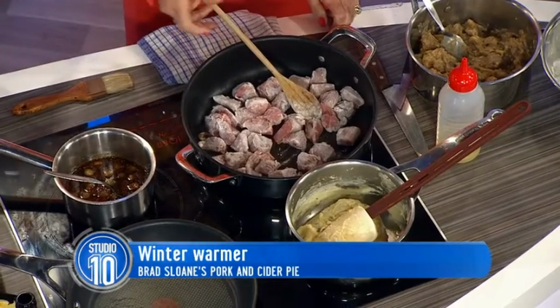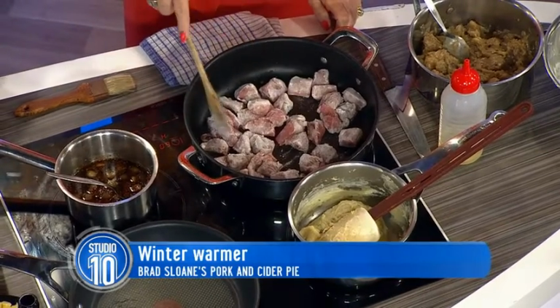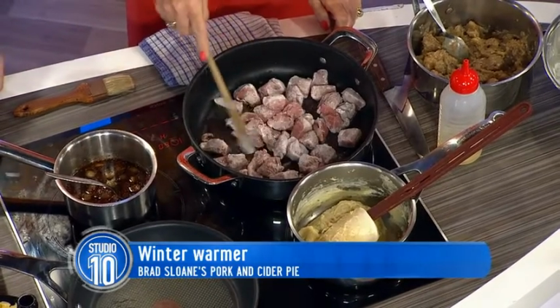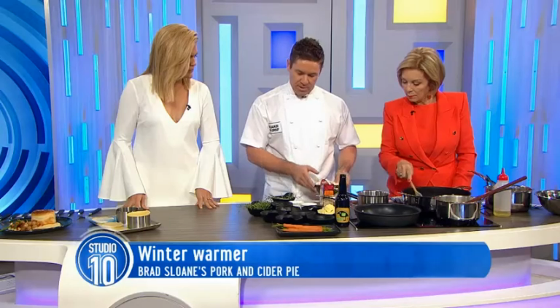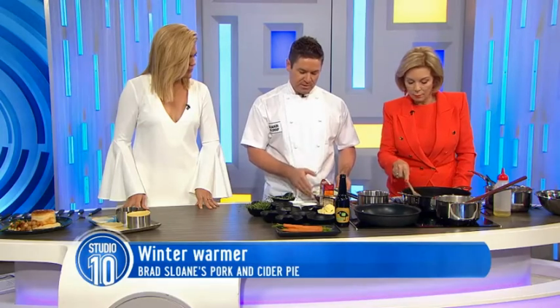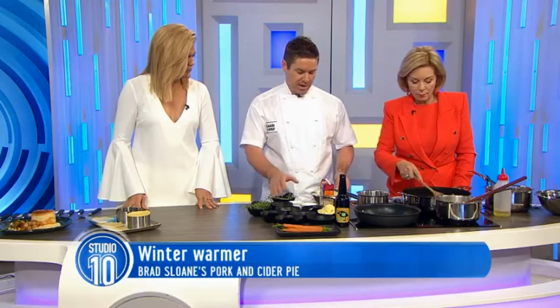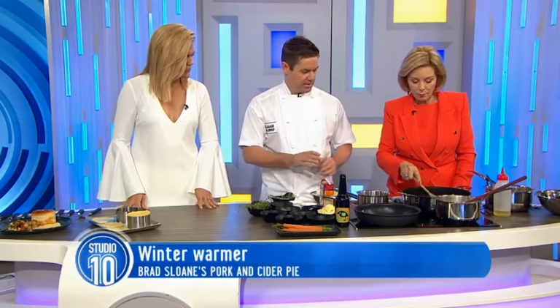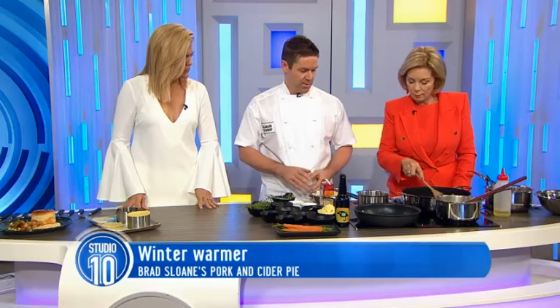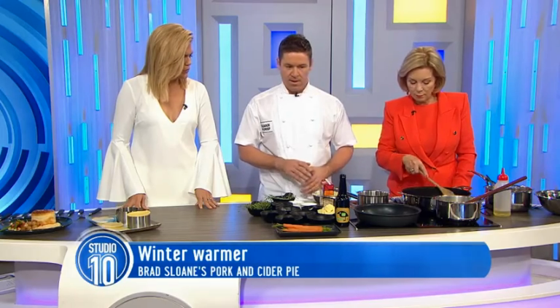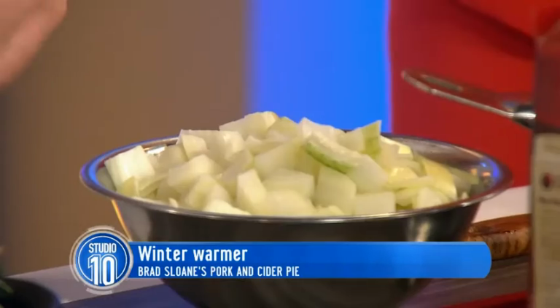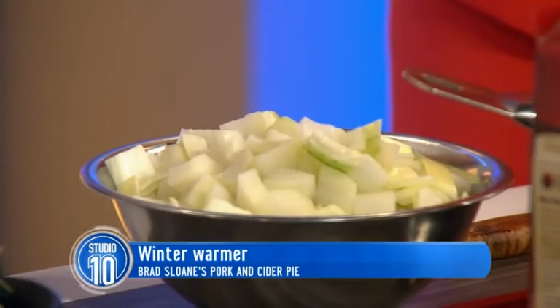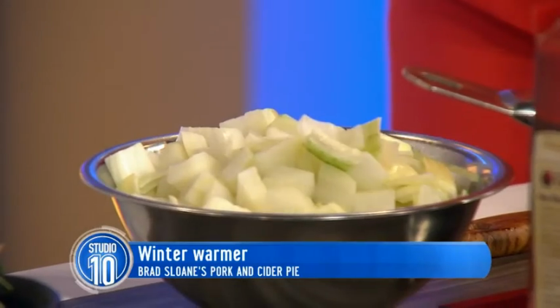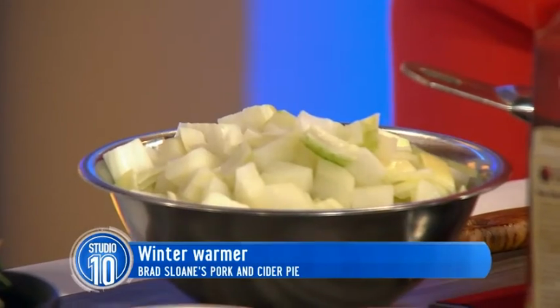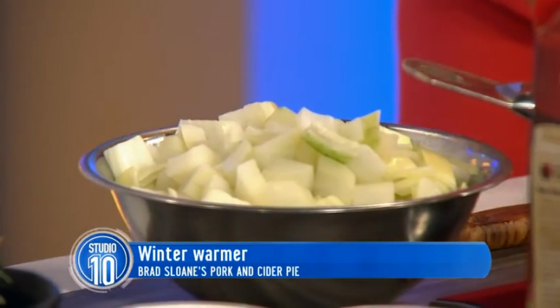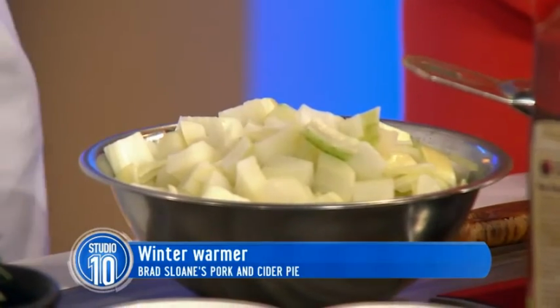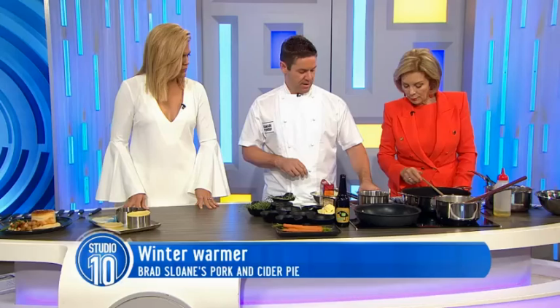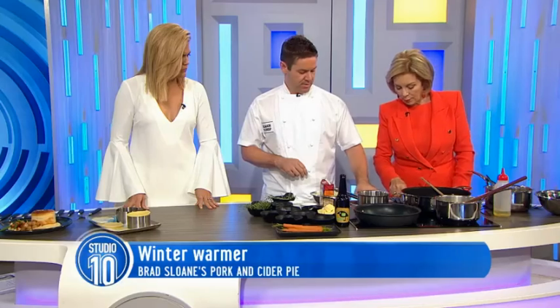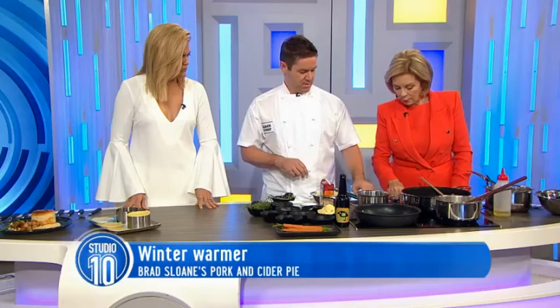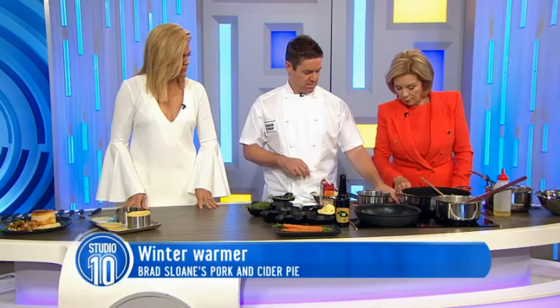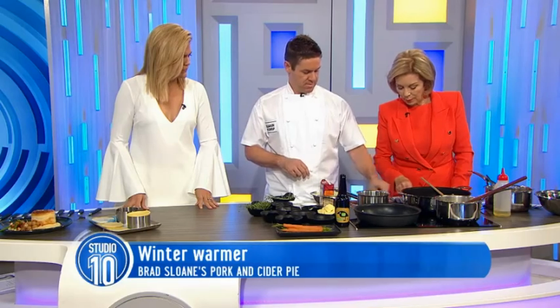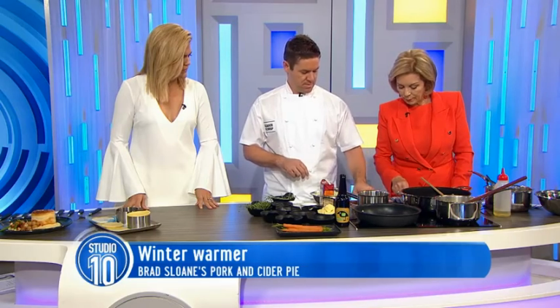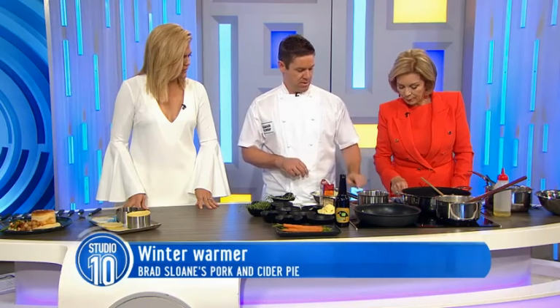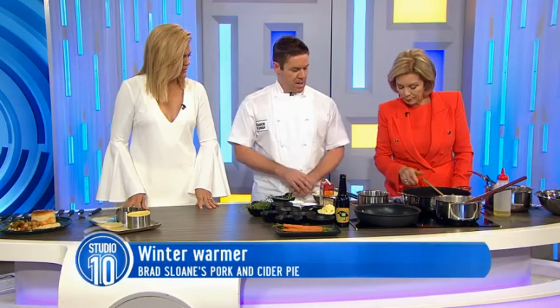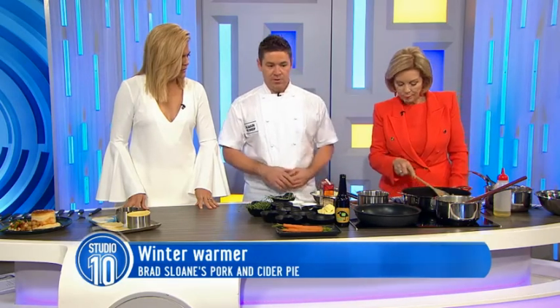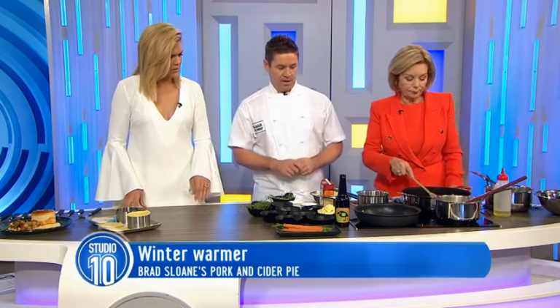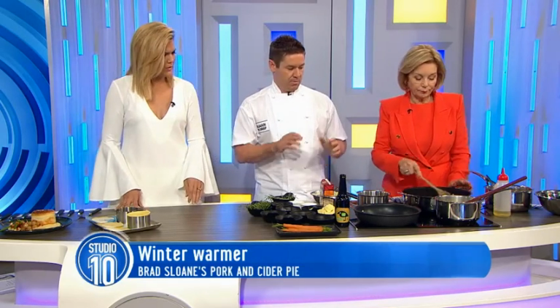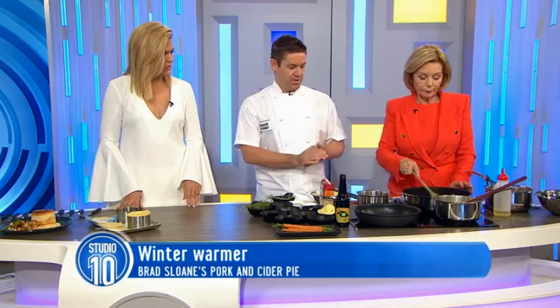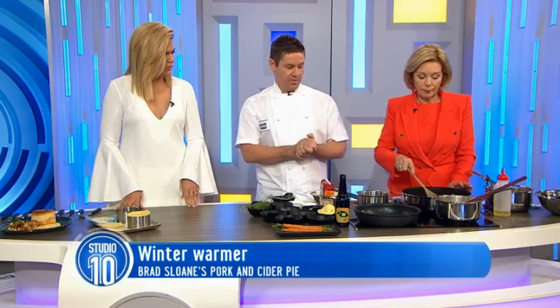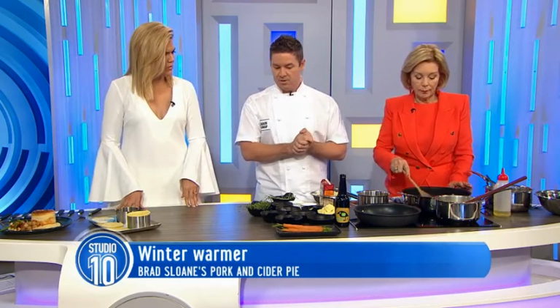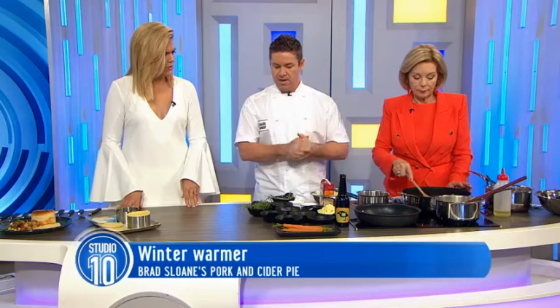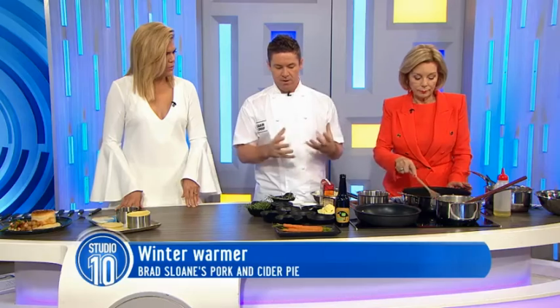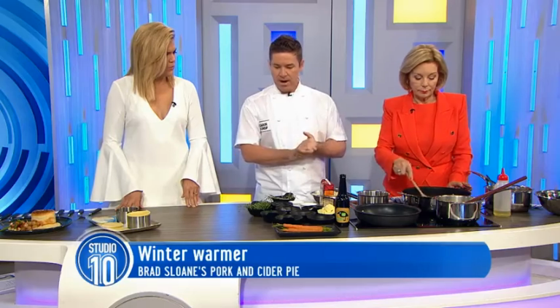So we're just going to sauté off that pork in there and just get a bit of colour in it in a nice pan. Then we're going to throw some onions, some garlic and some thyme in there. And then we're going to just turn that up a little bit. We'll throw the cider and the chicken stock in there and cook that up.